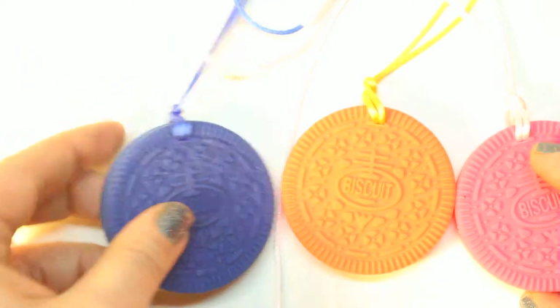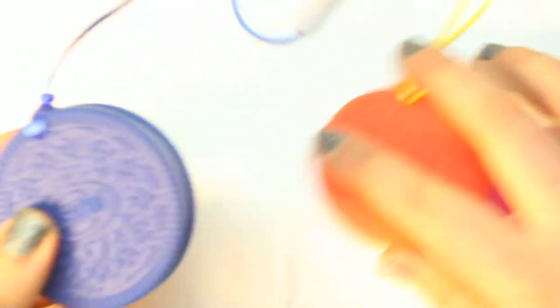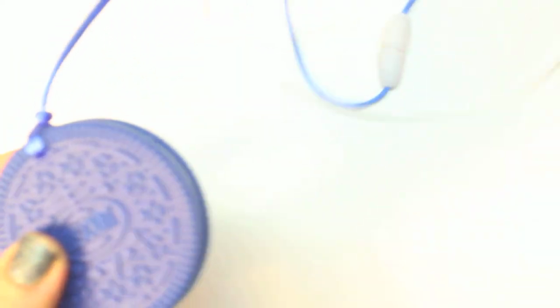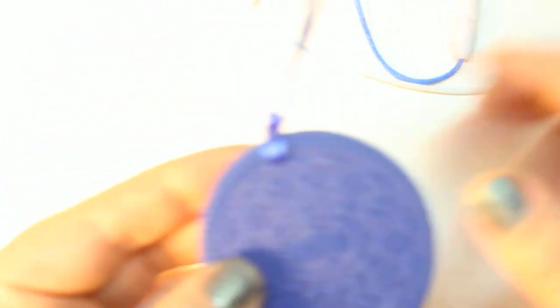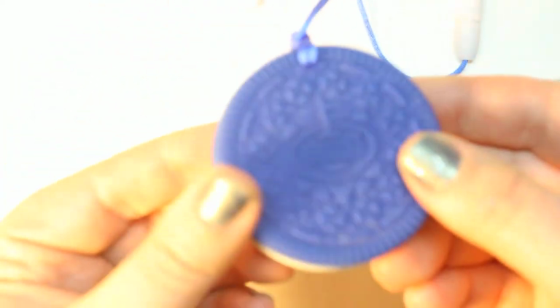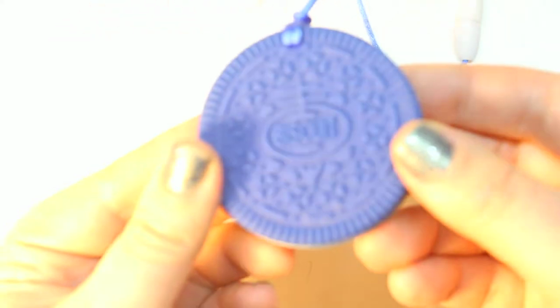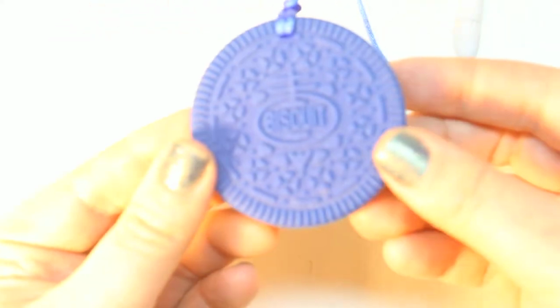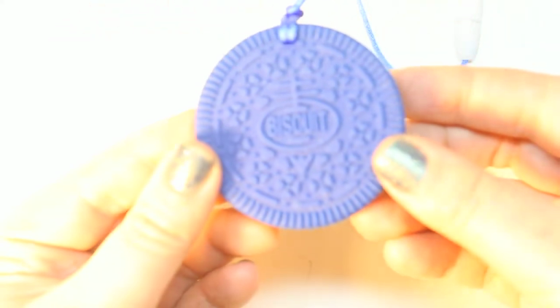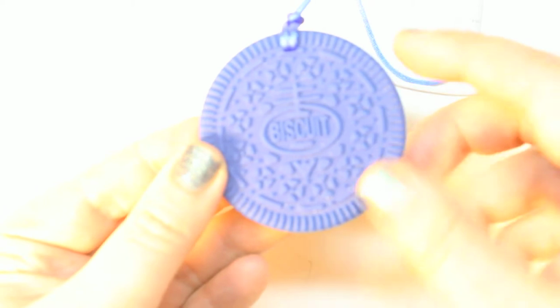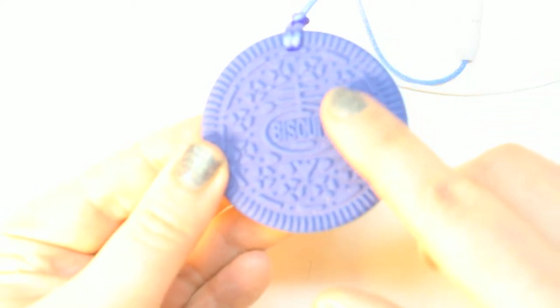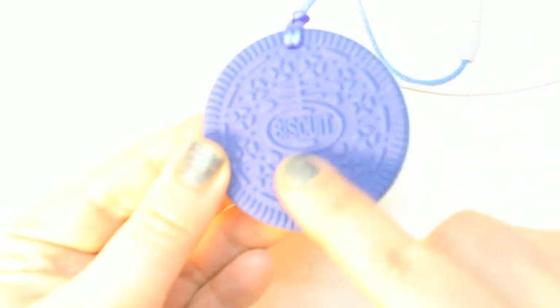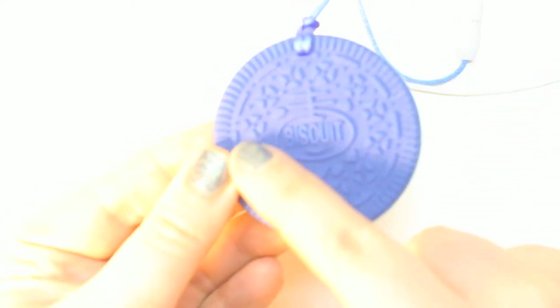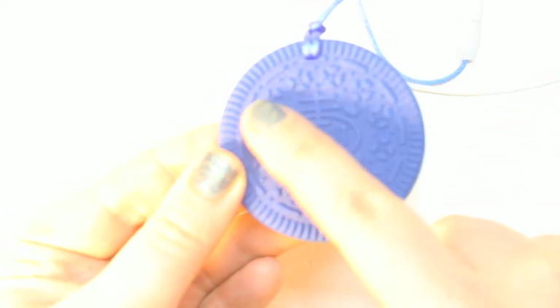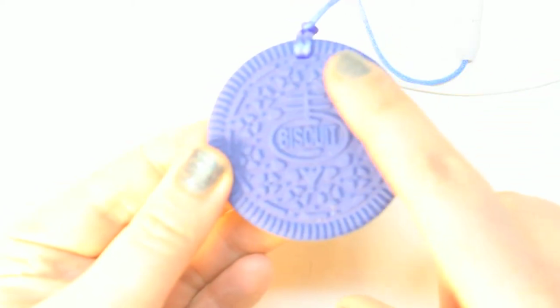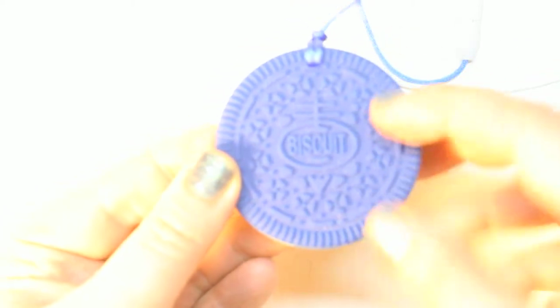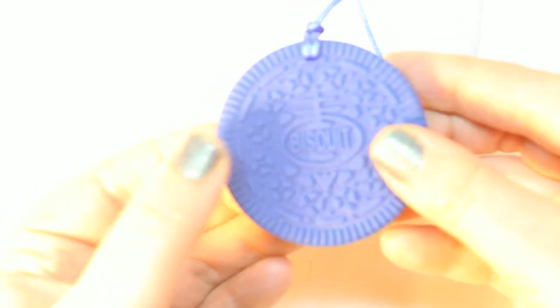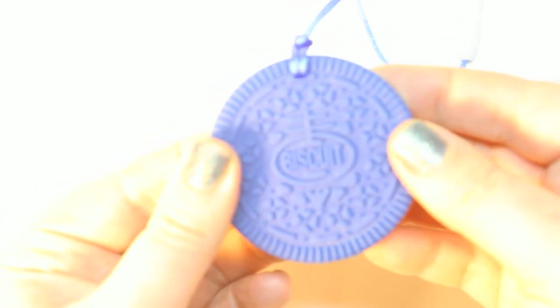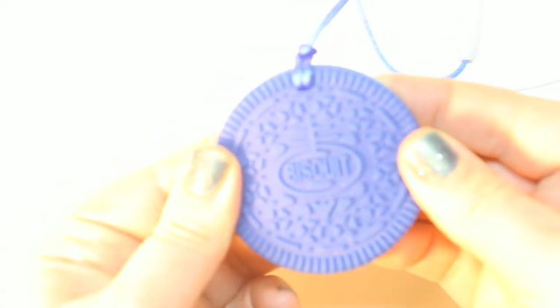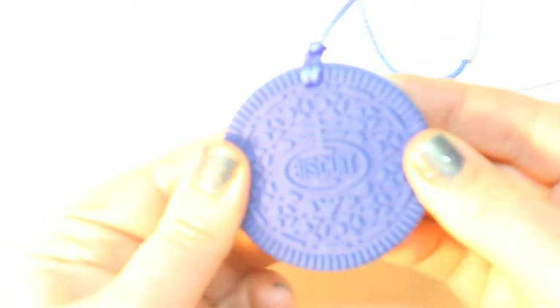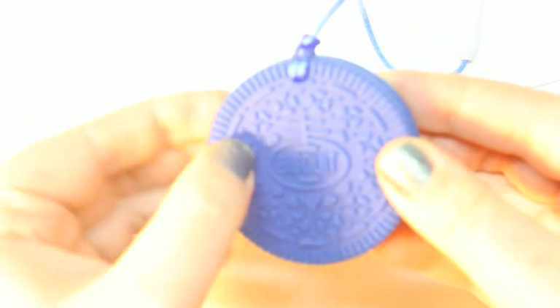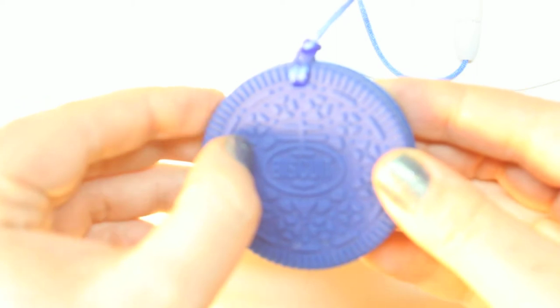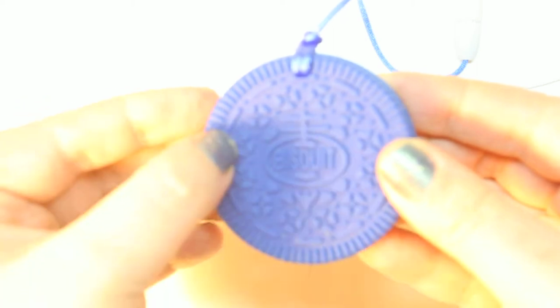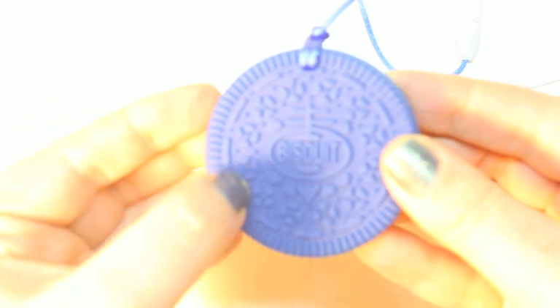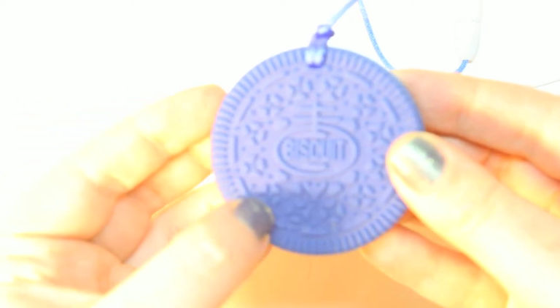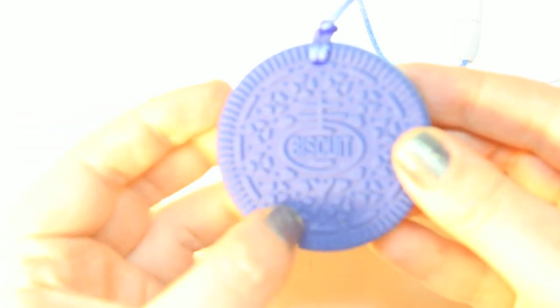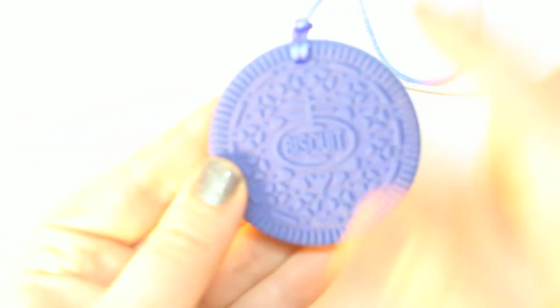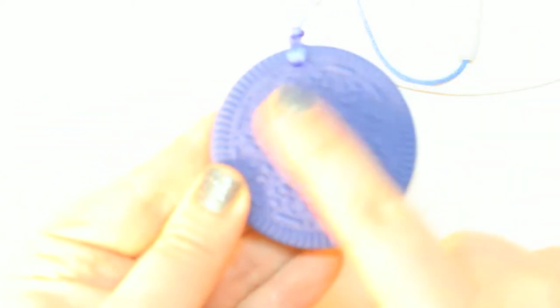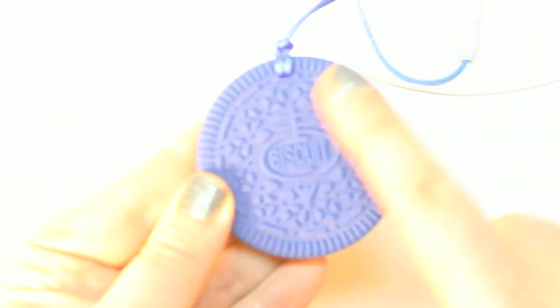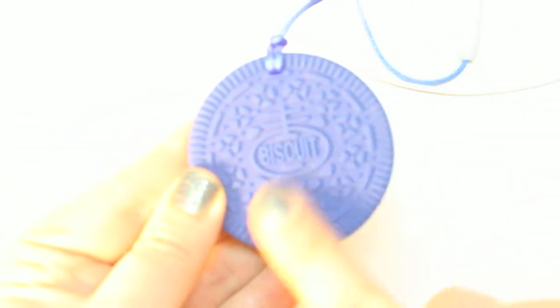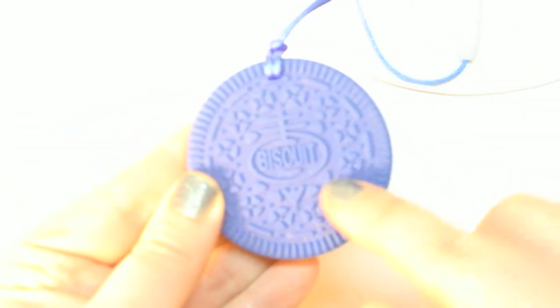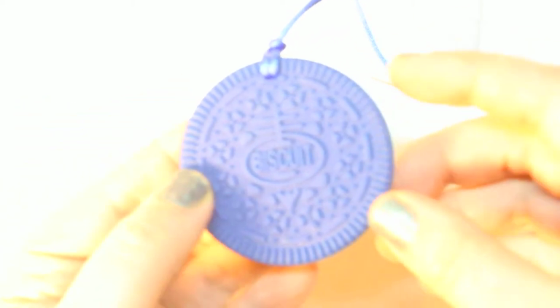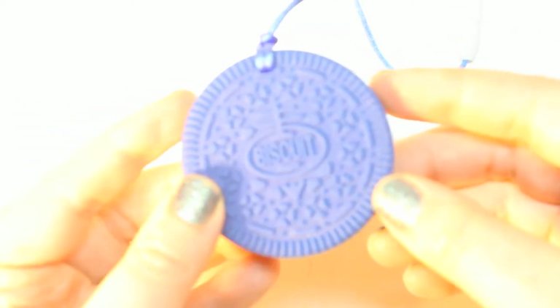I just want to show you how adorable these are. As you can see, they're full of texture and it looks like a cookie, but the design goes really deep into the cookie, so the baby does have that texture they need for teething.